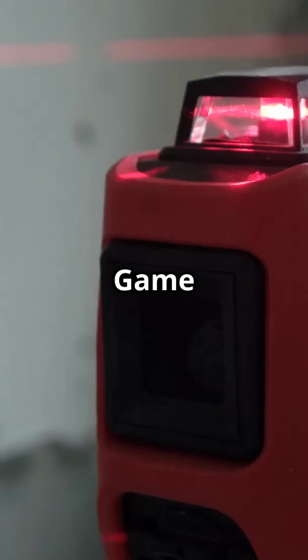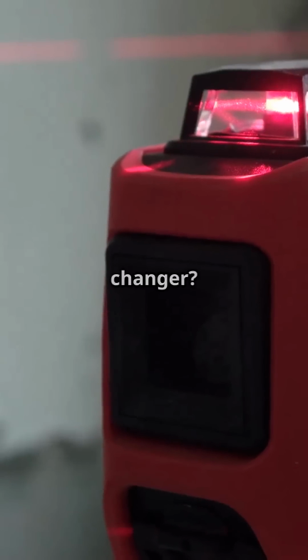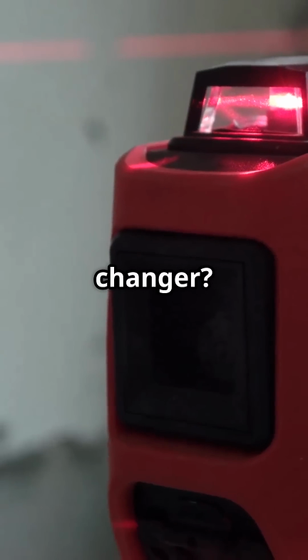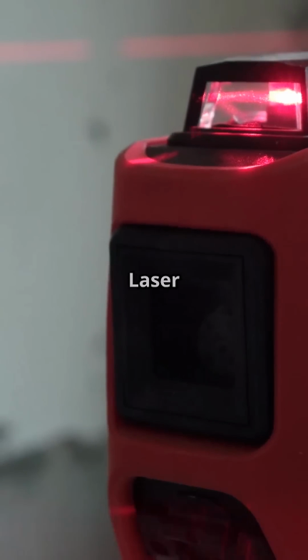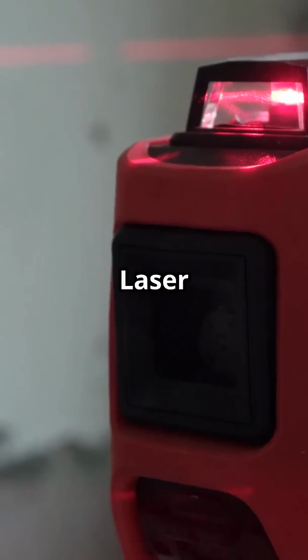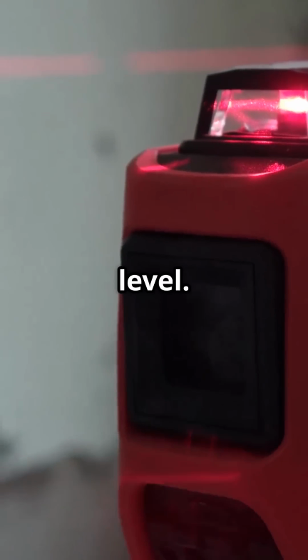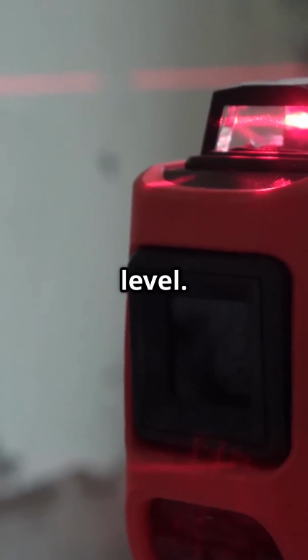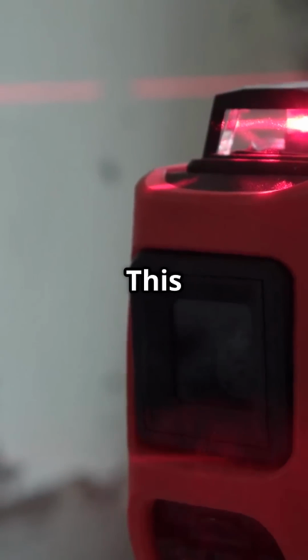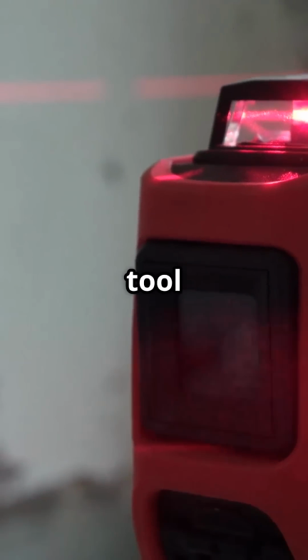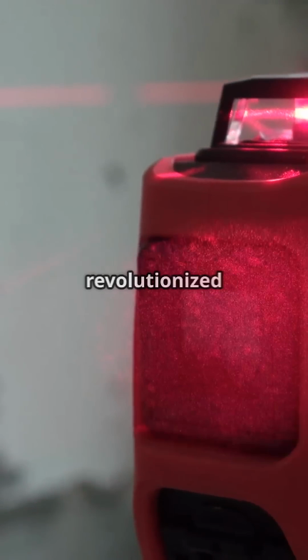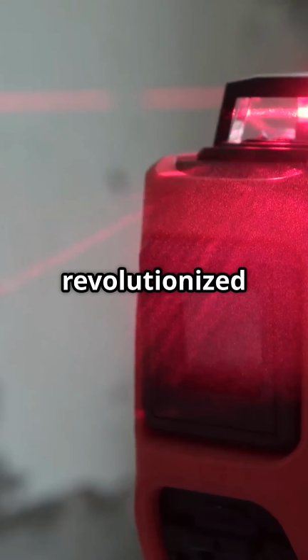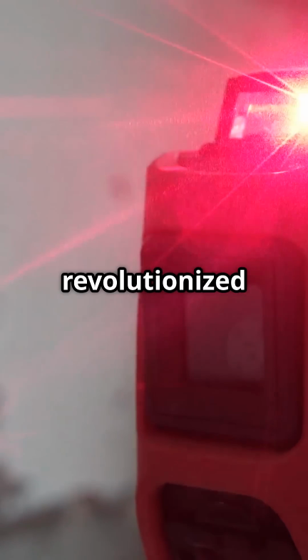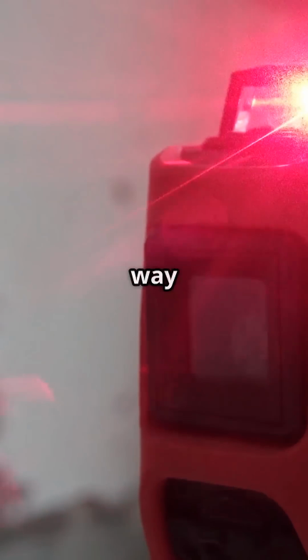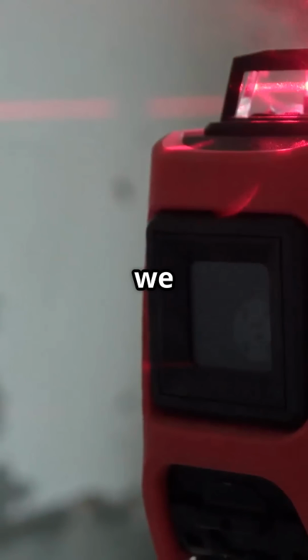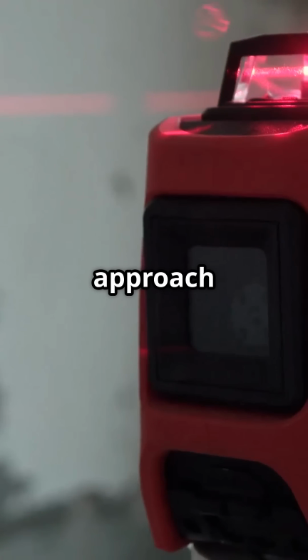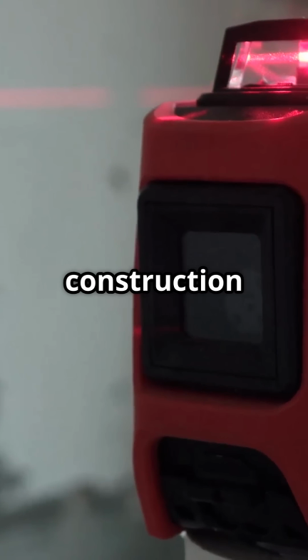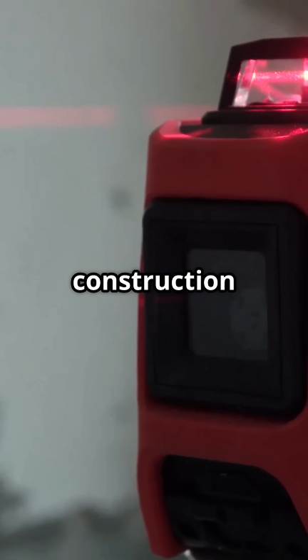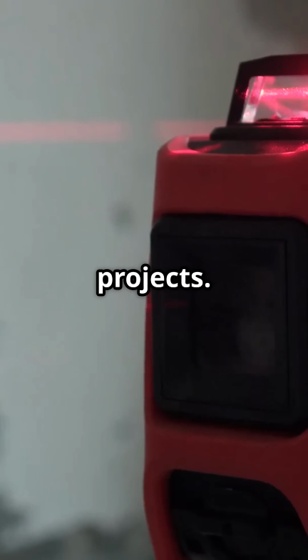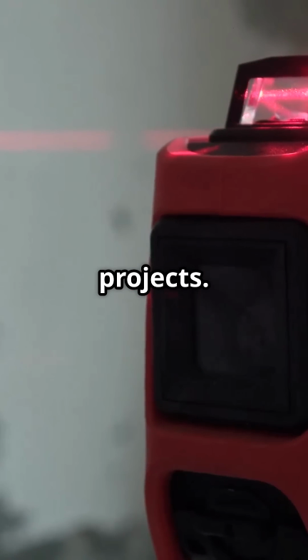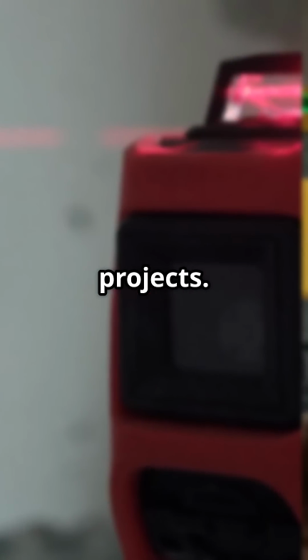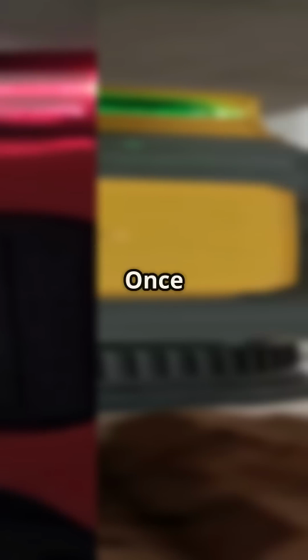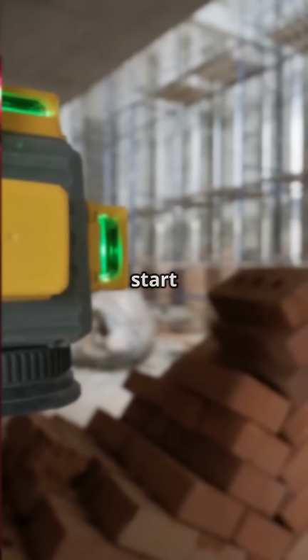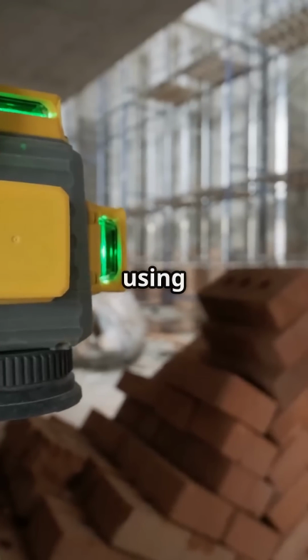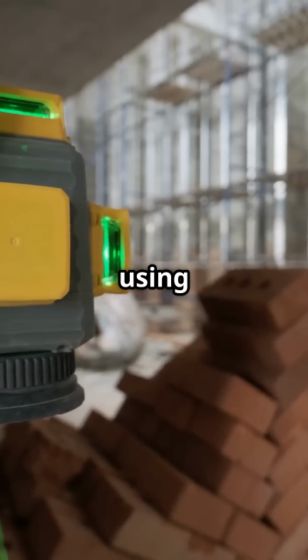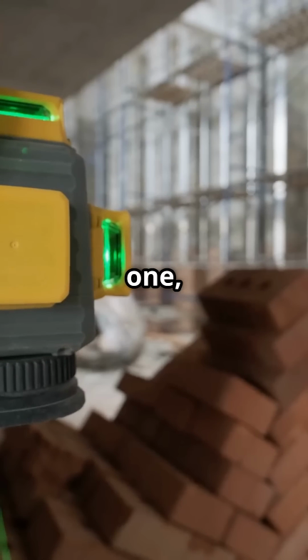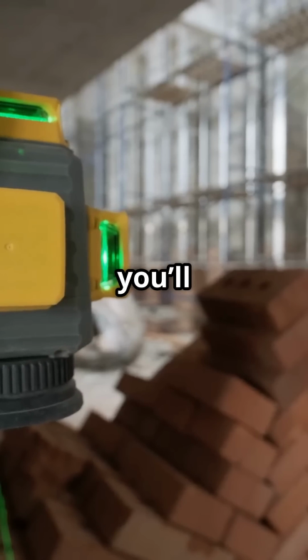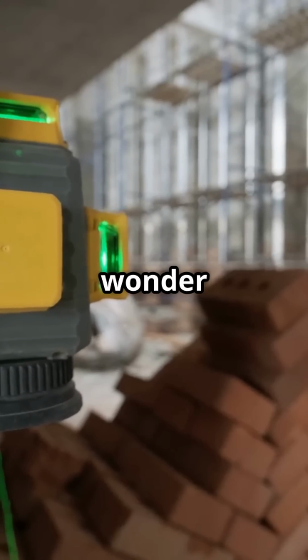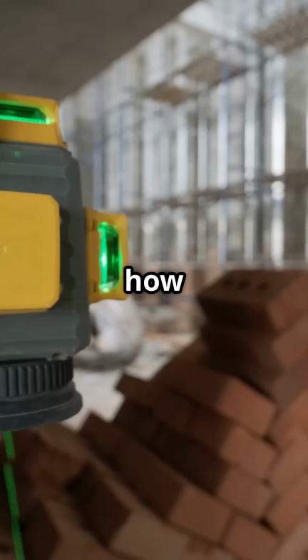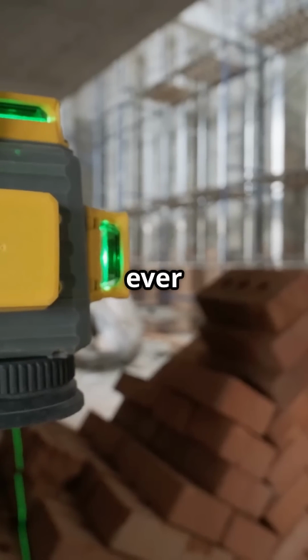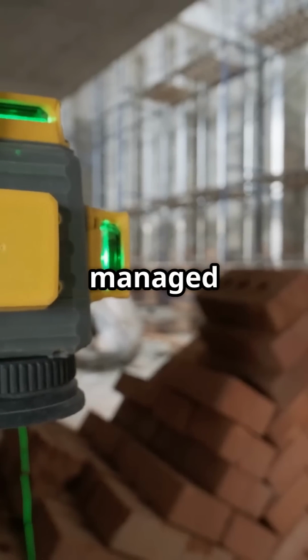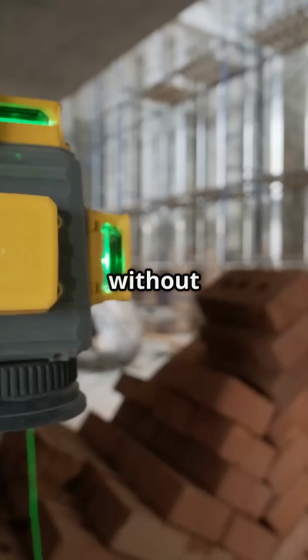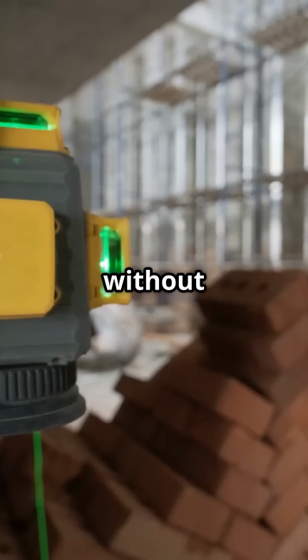Game Changer, Laser Level. This tool has revolutionized the way we approach construction projects. Once you start using one, you'll wonder how you ever managed without it.